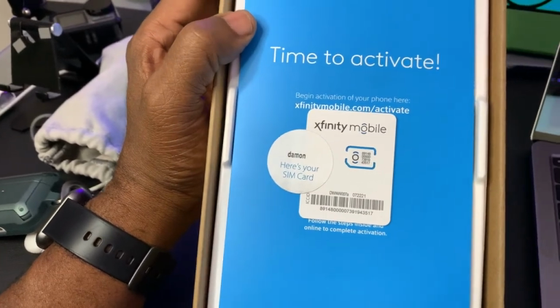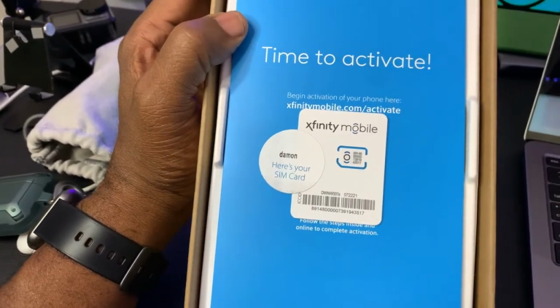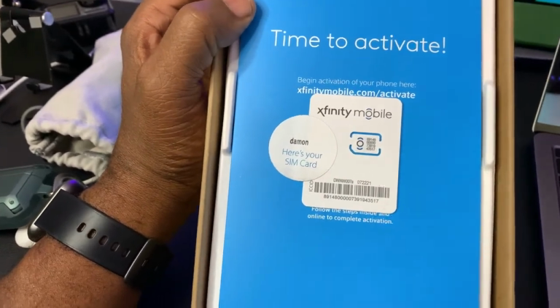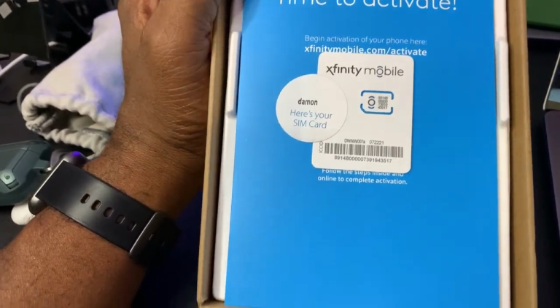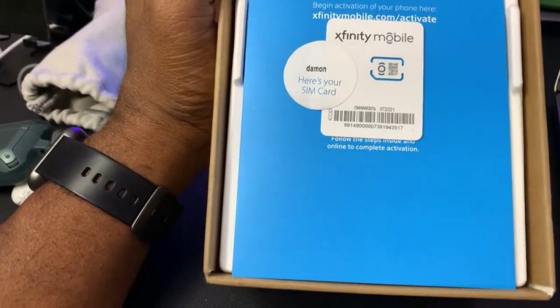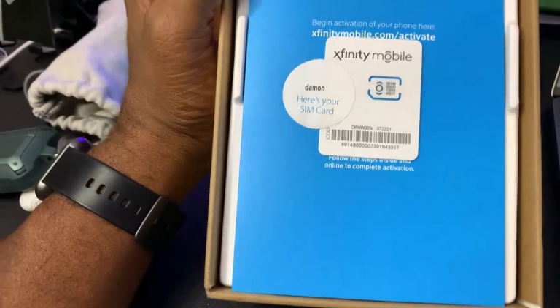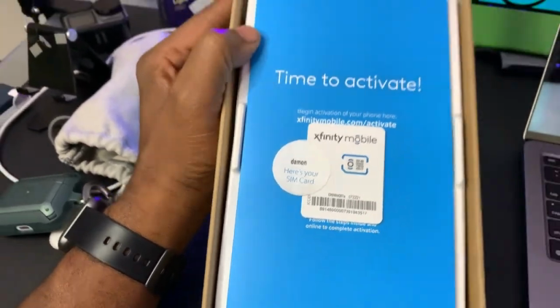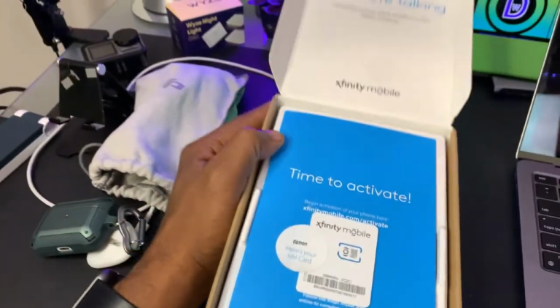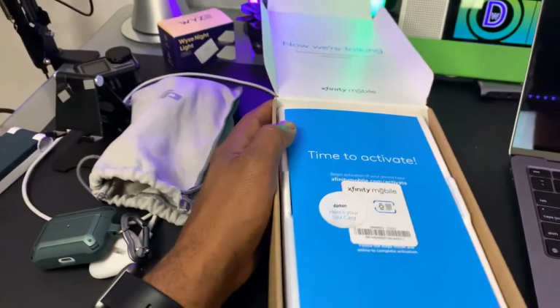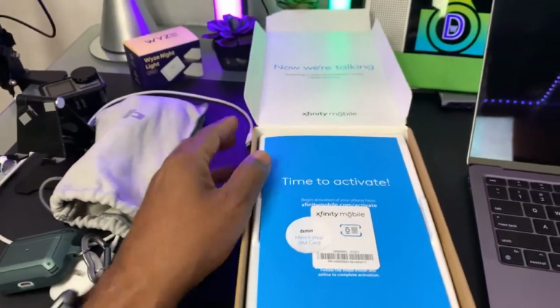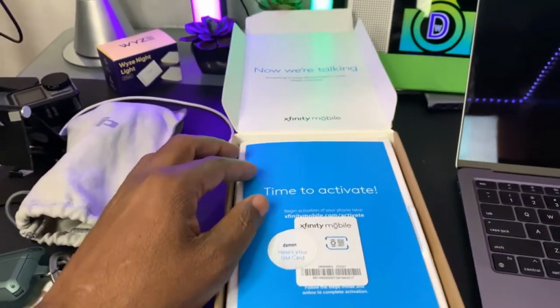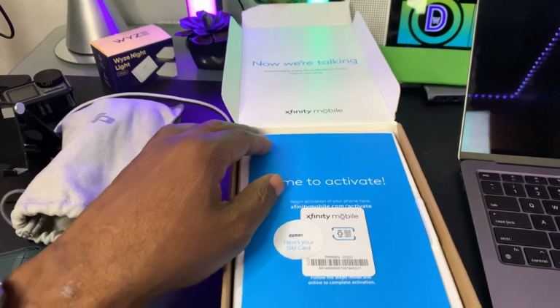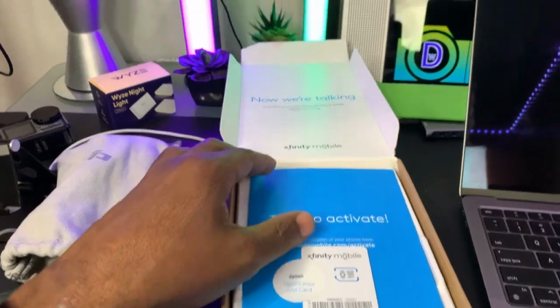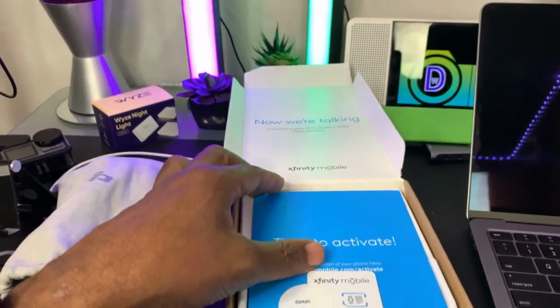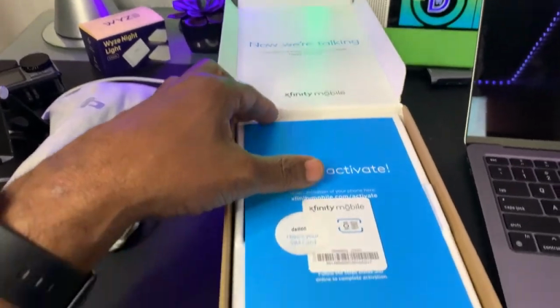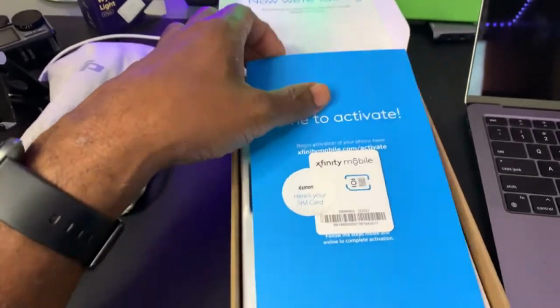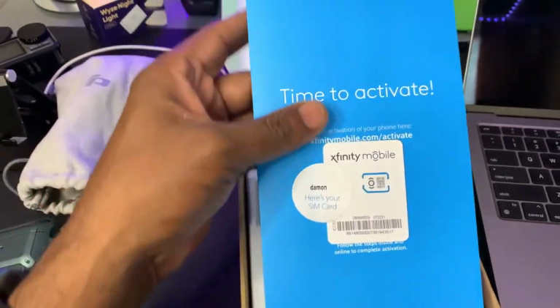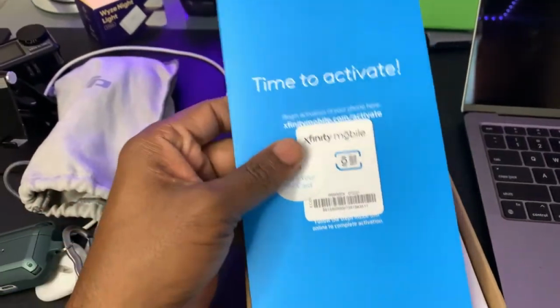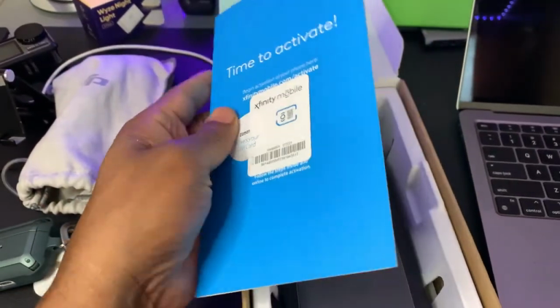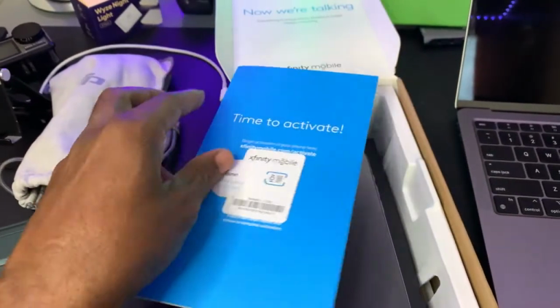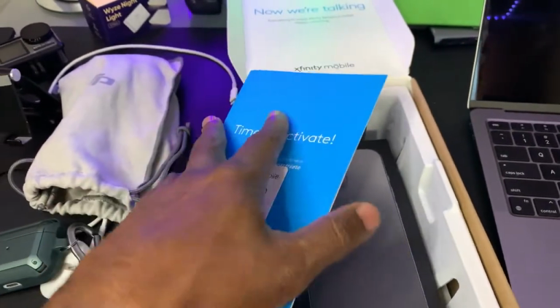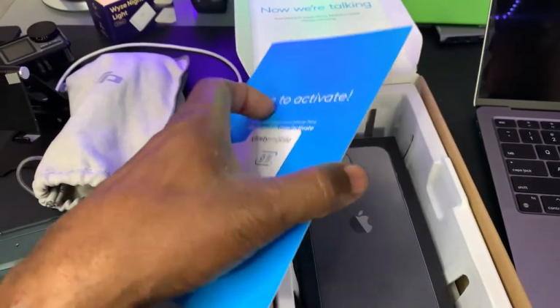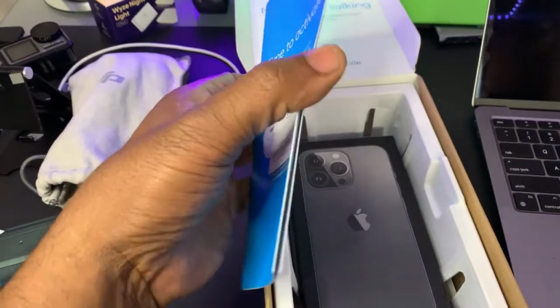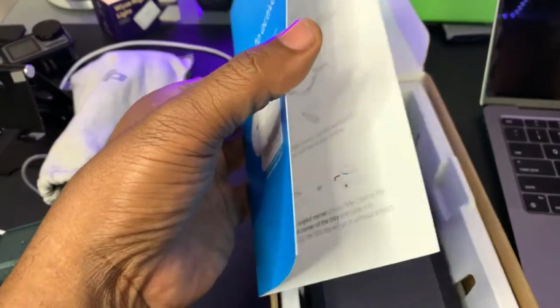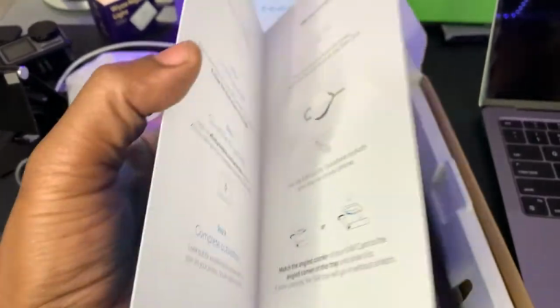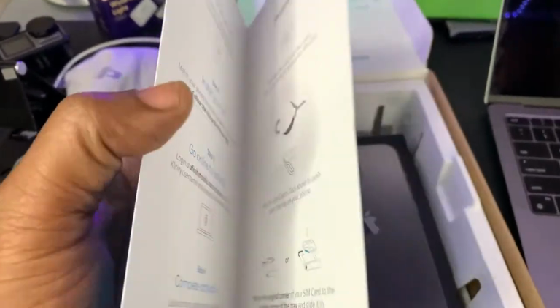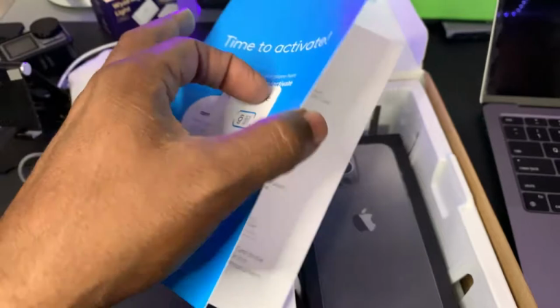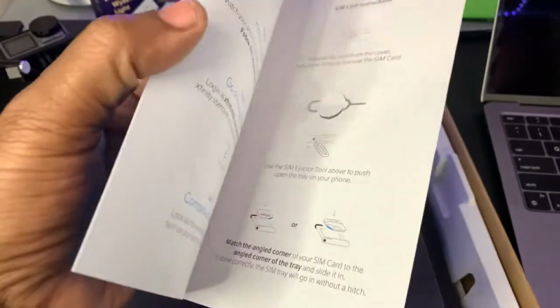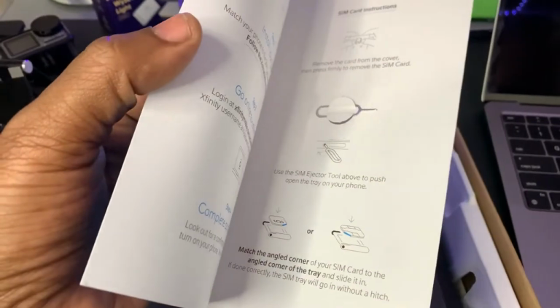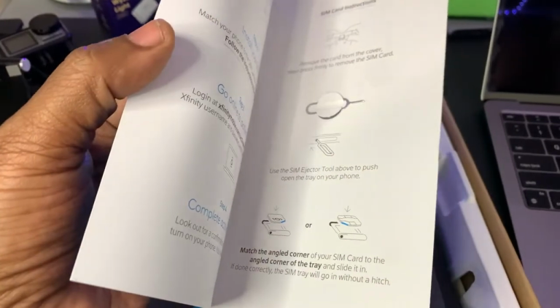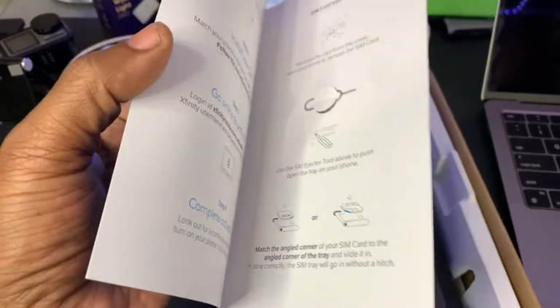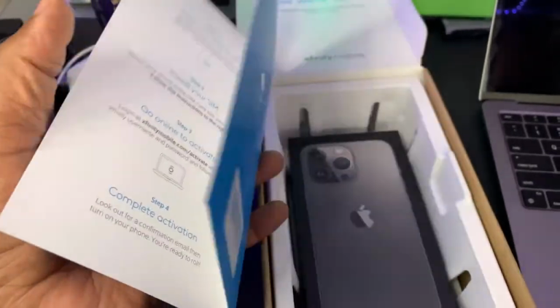That's the SIM card. That's the SIM card right there. SIM card tool.